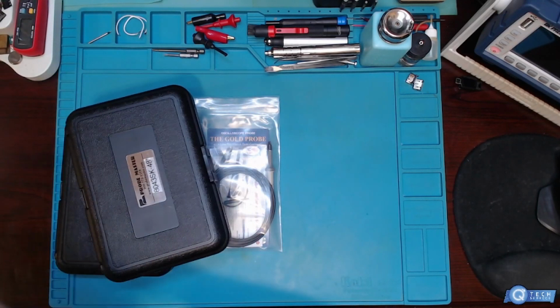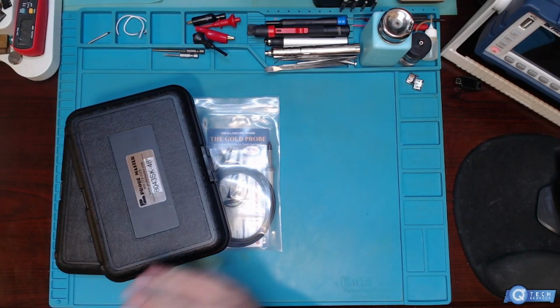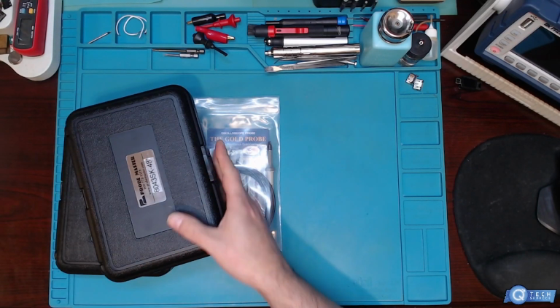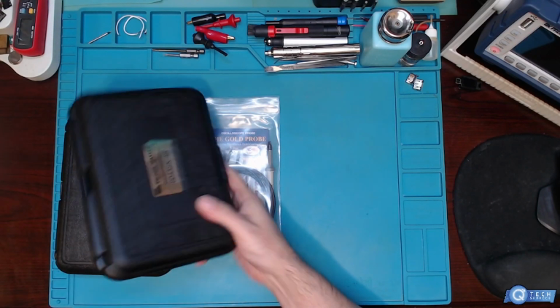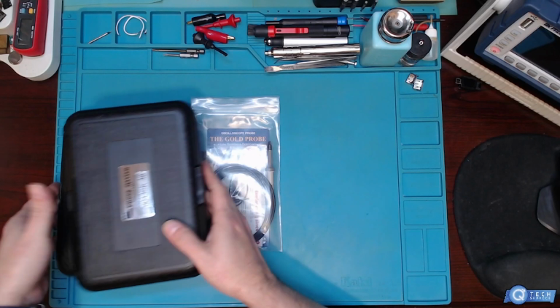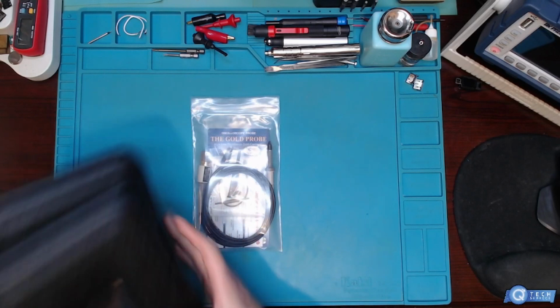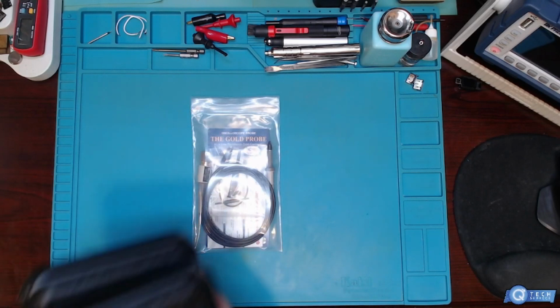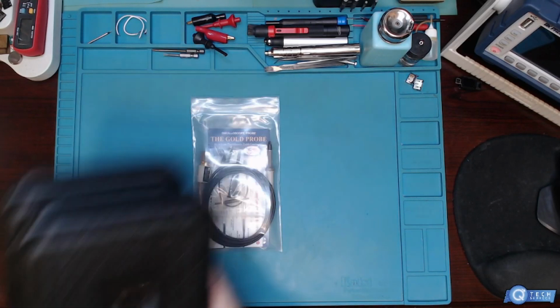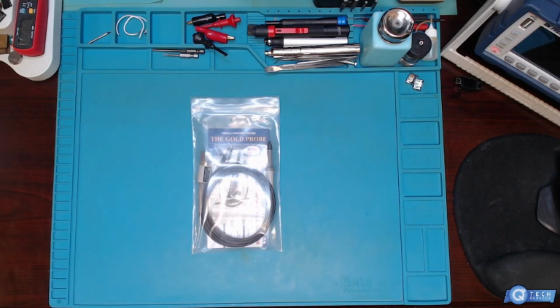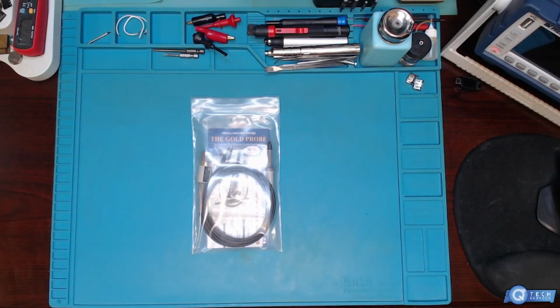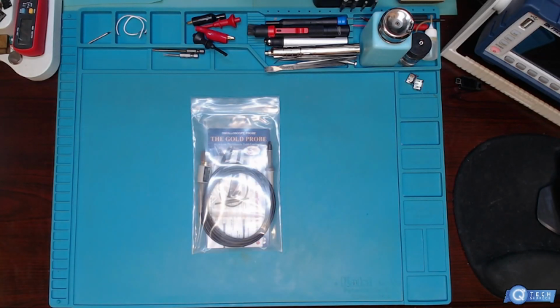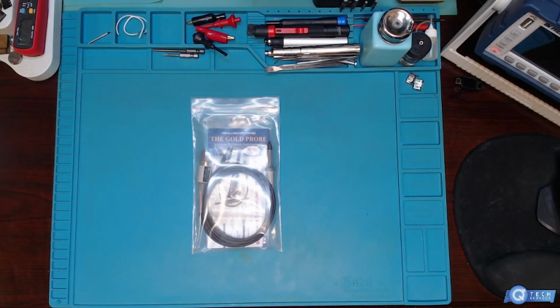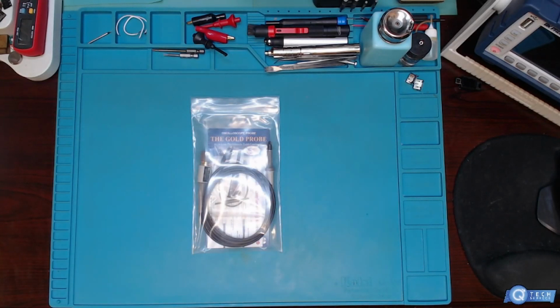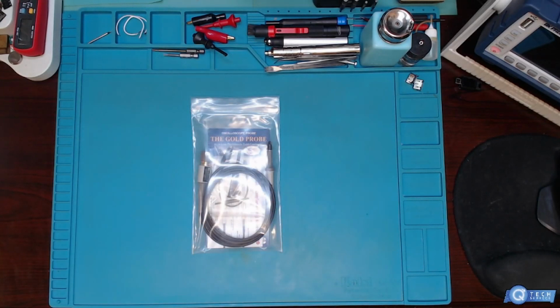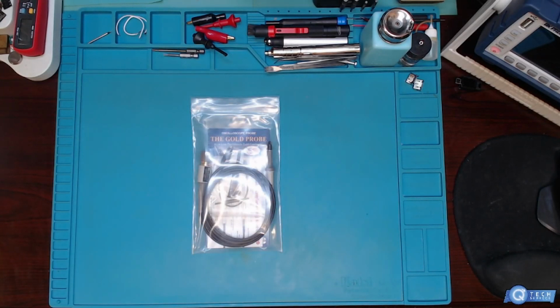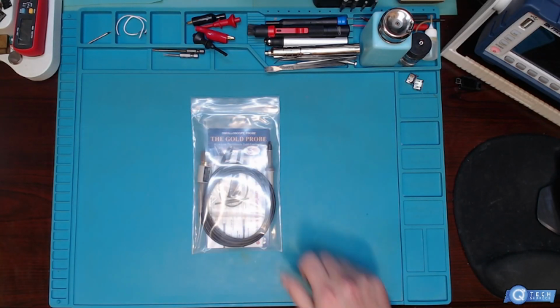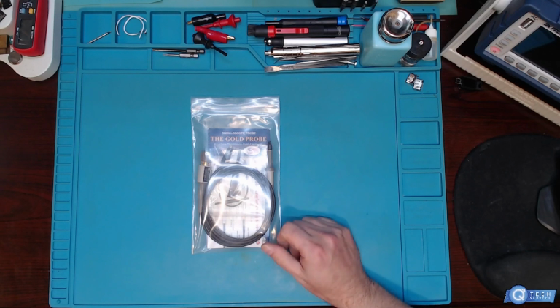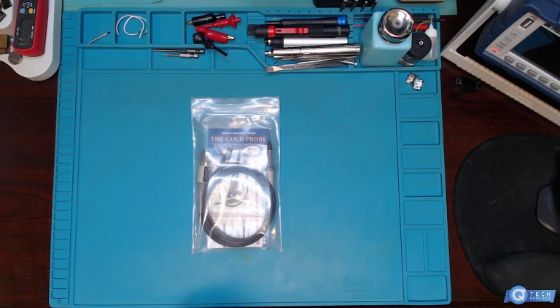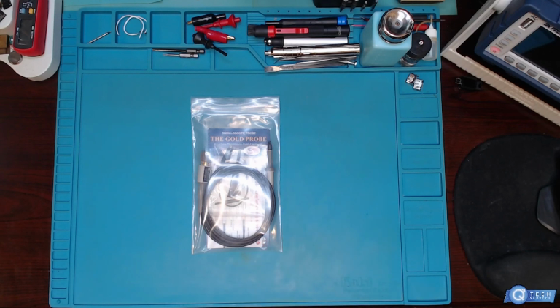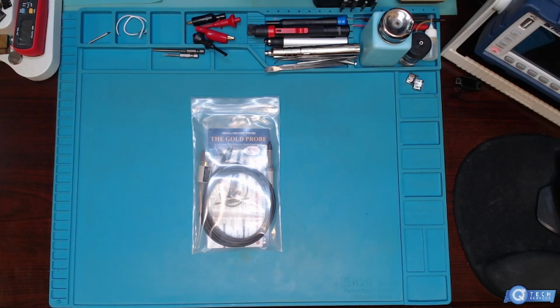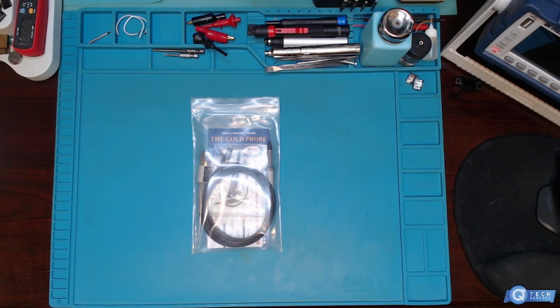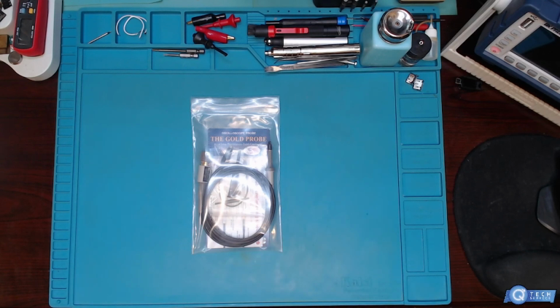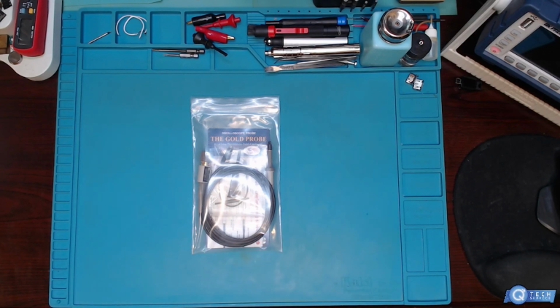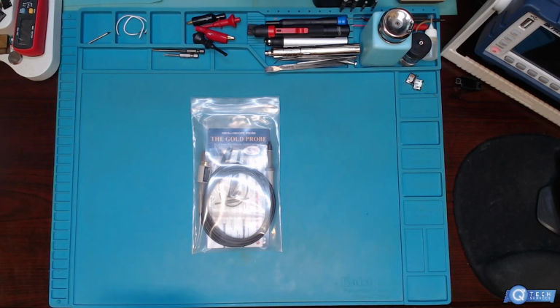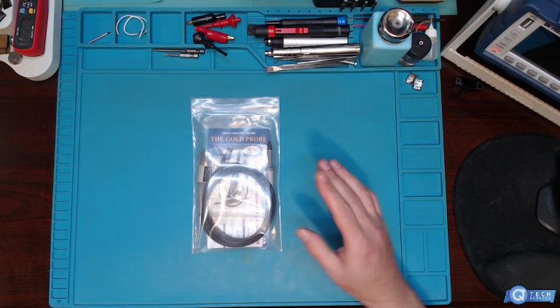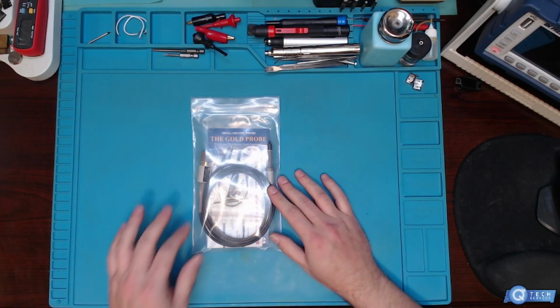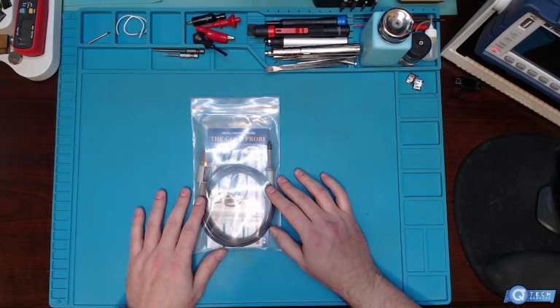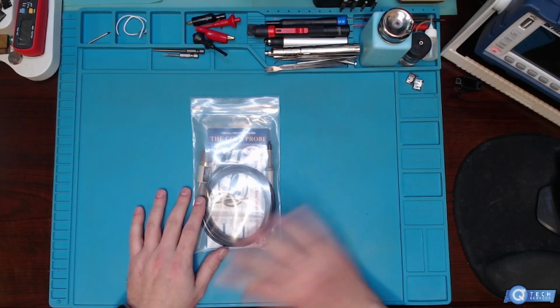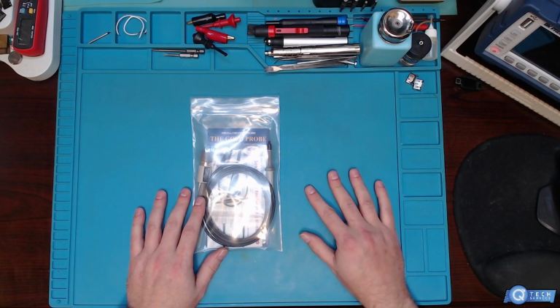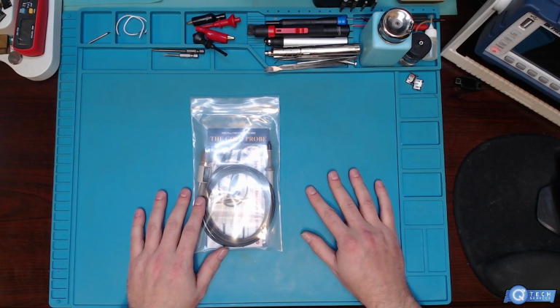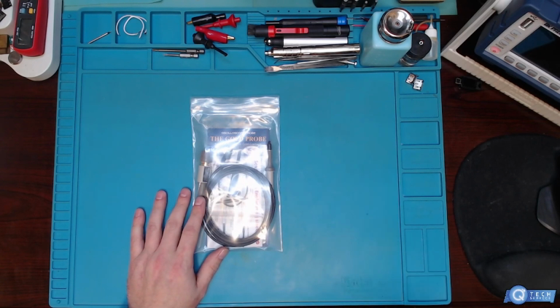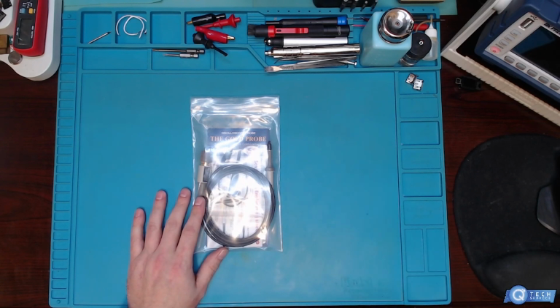I bought a couple of new ones and I've gifted these to people, but they're nice. After you start using the Probe Masters, you don't want to go back to anything else.